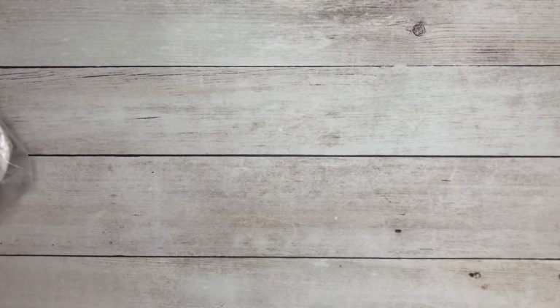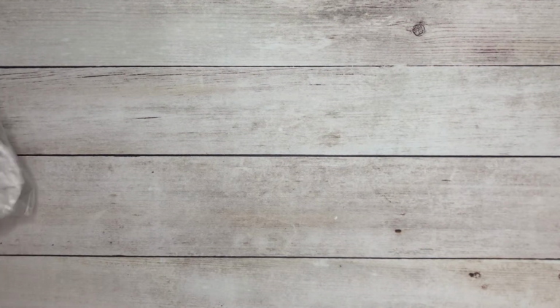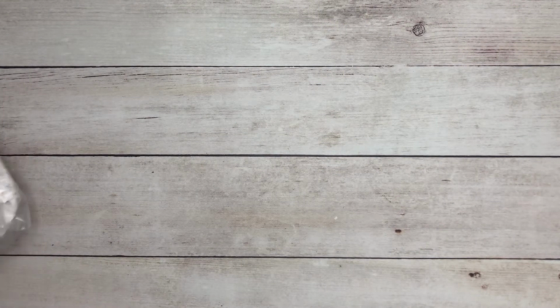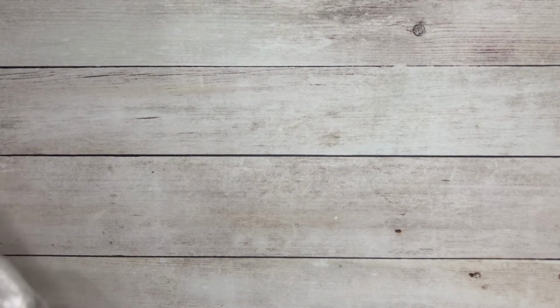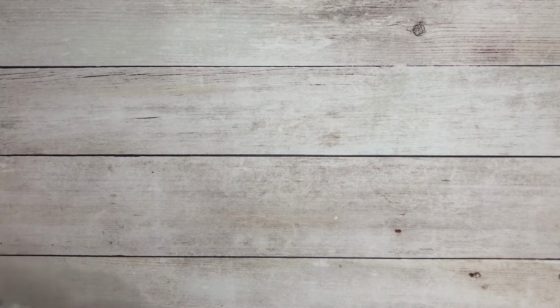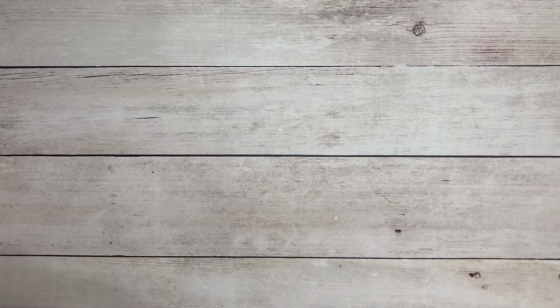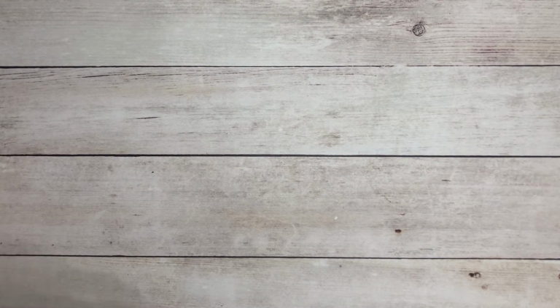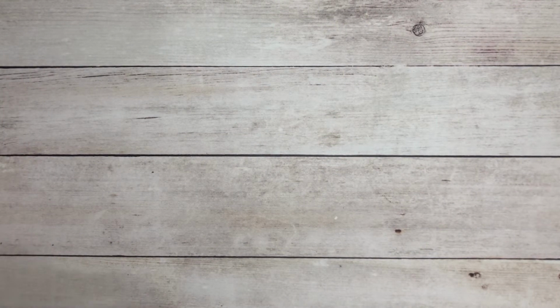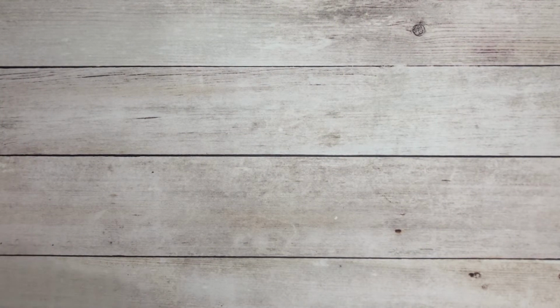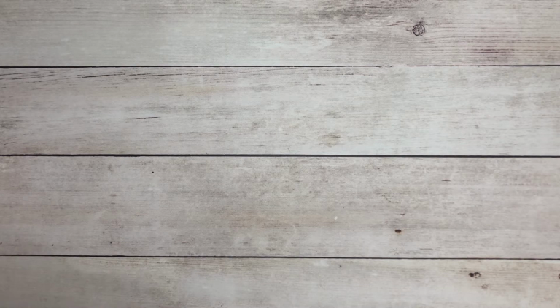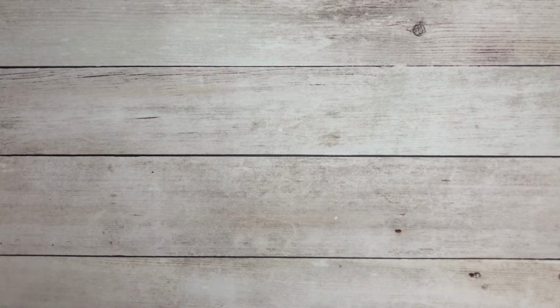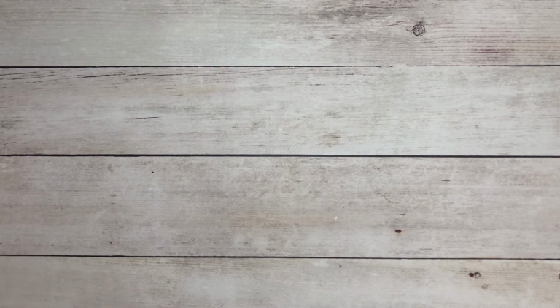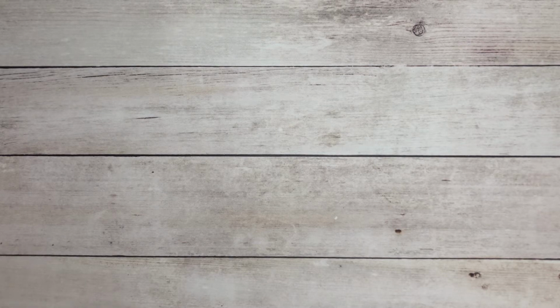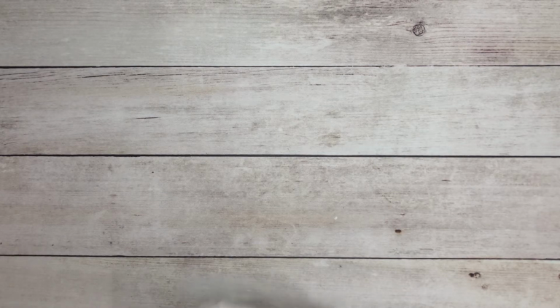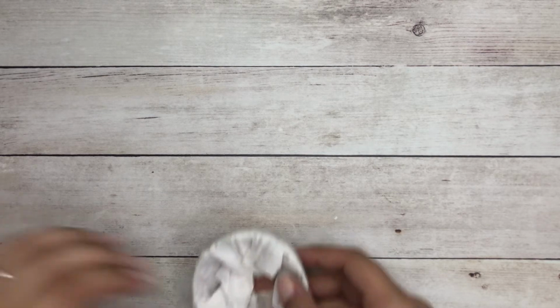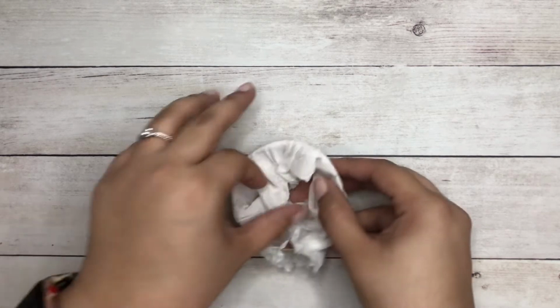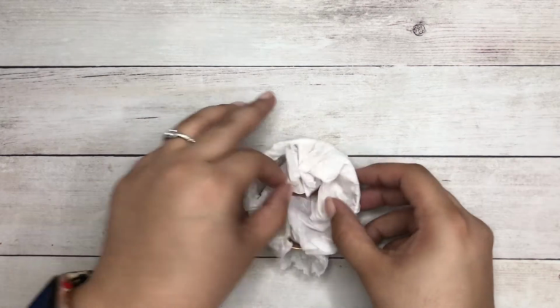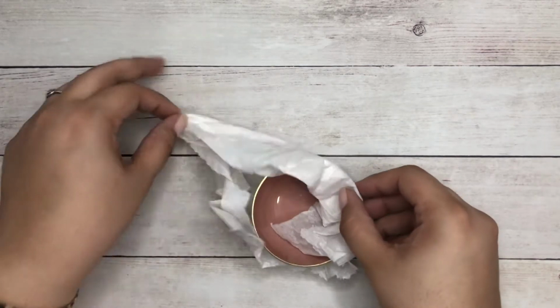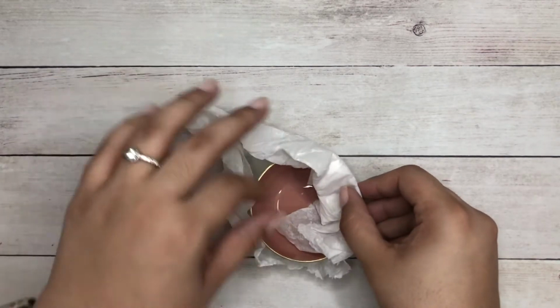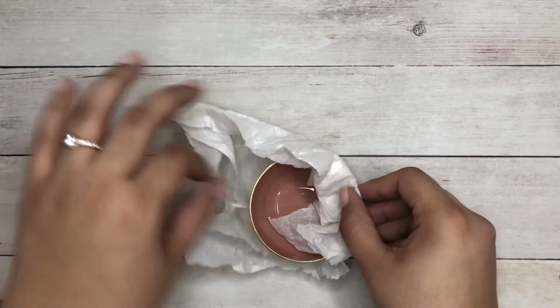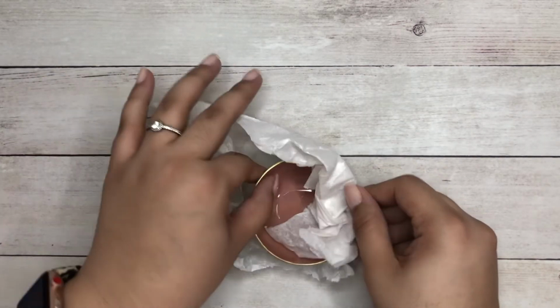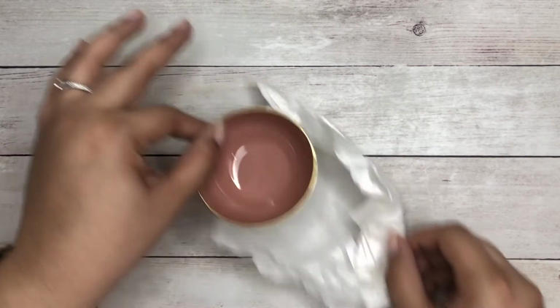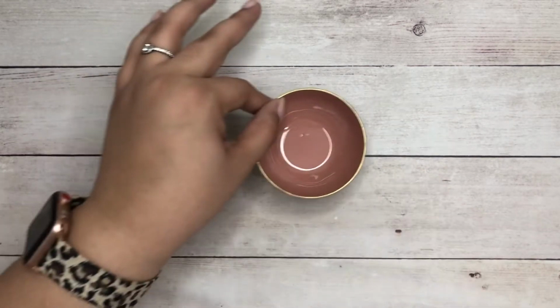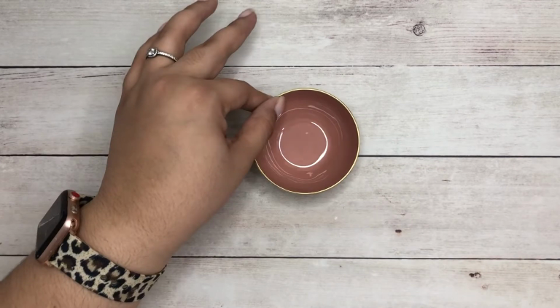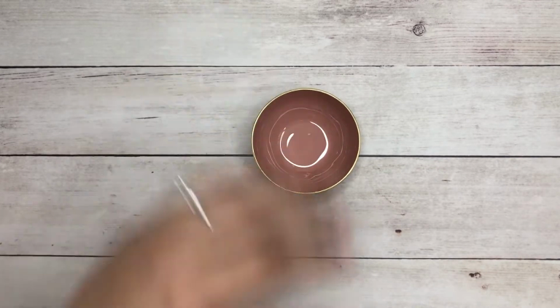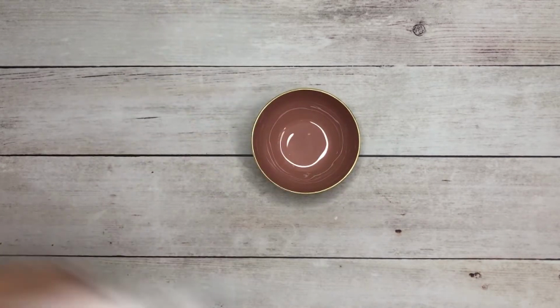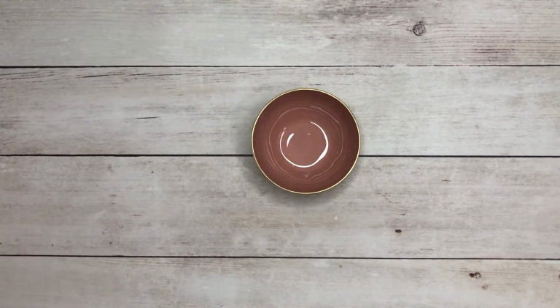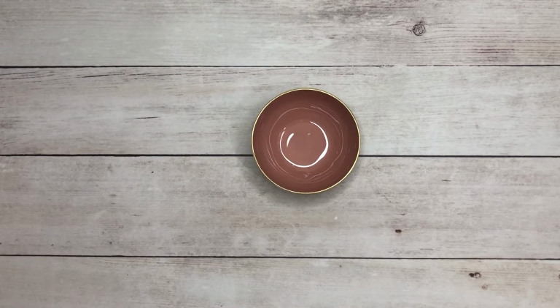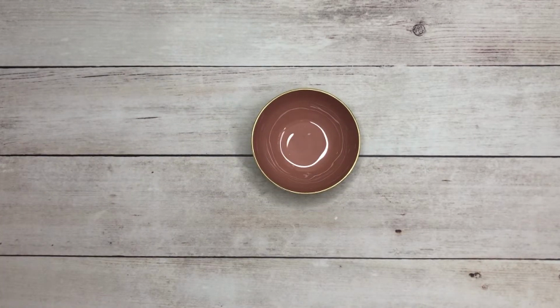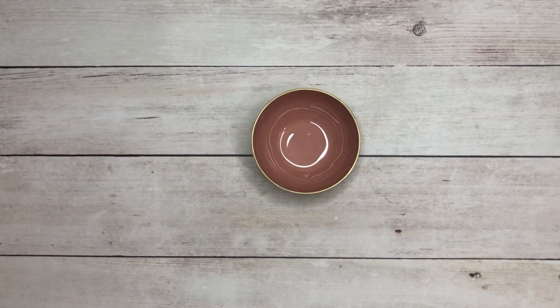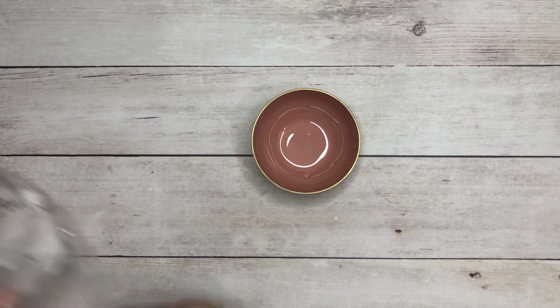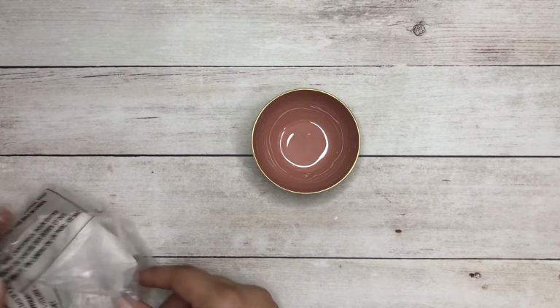The very first thing I ordered were these two trinket bowls — they're new to their accessory line. I got one in the pink rose and the other one in the lagoon color.